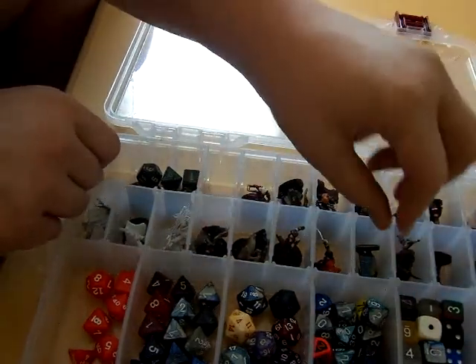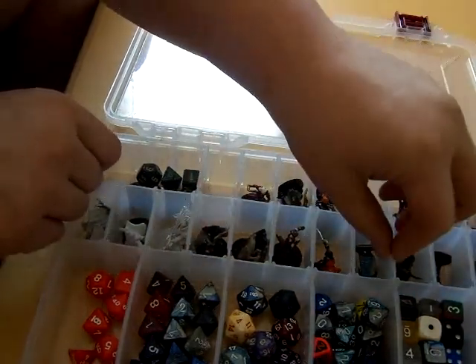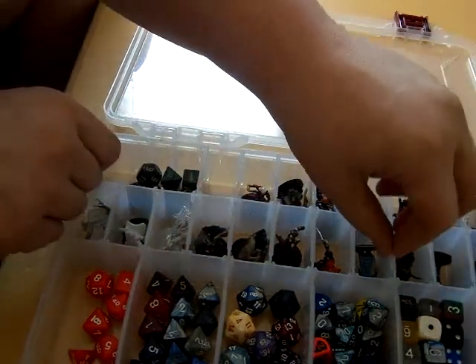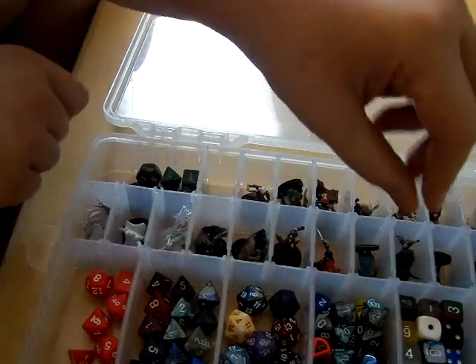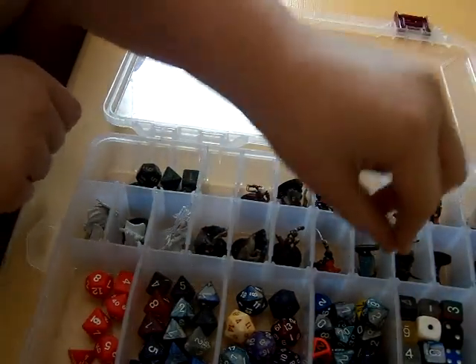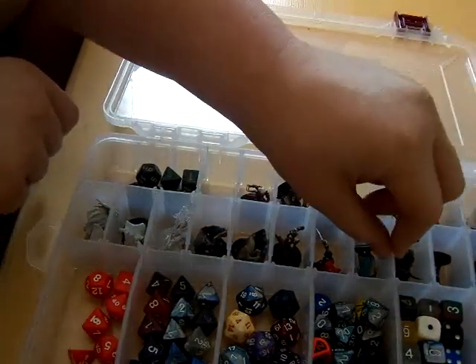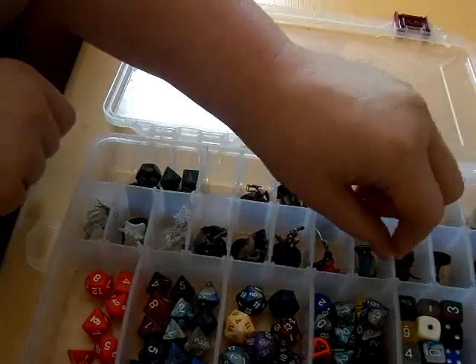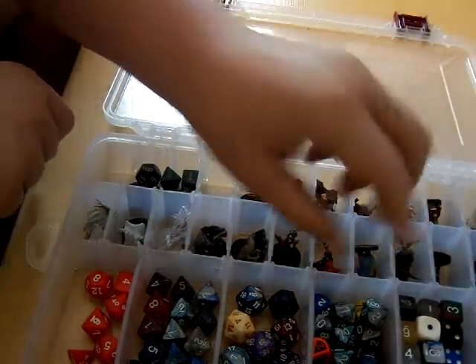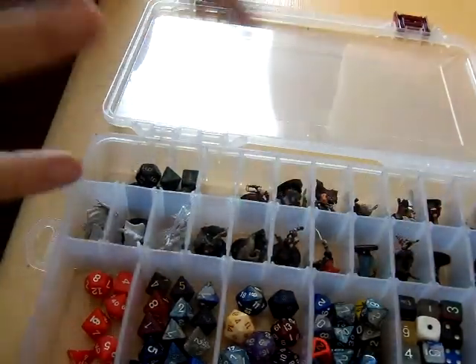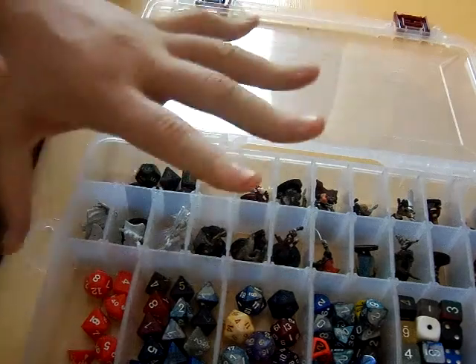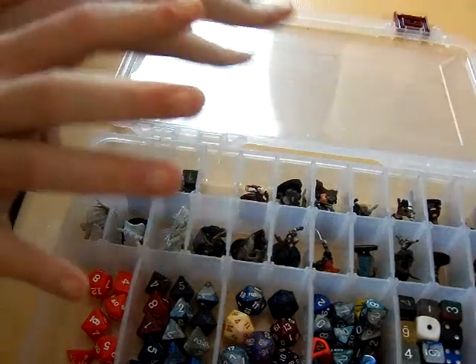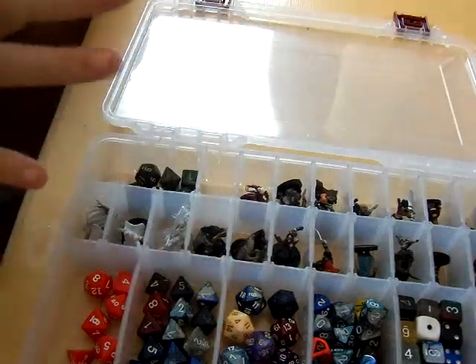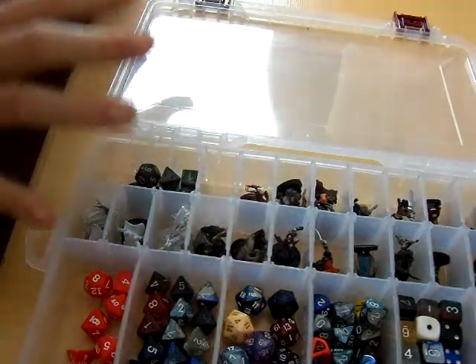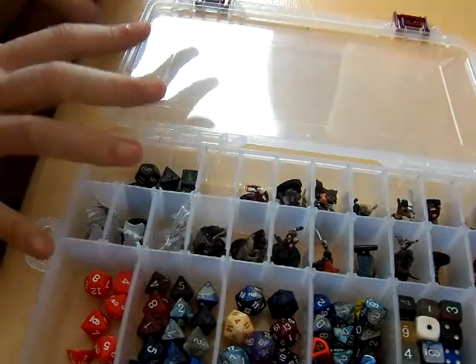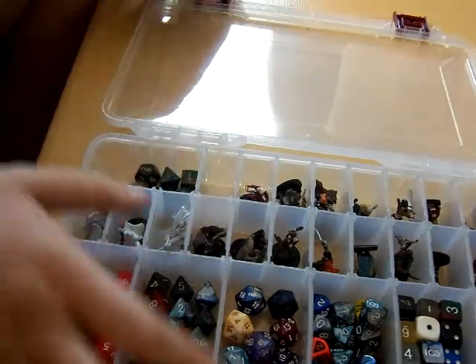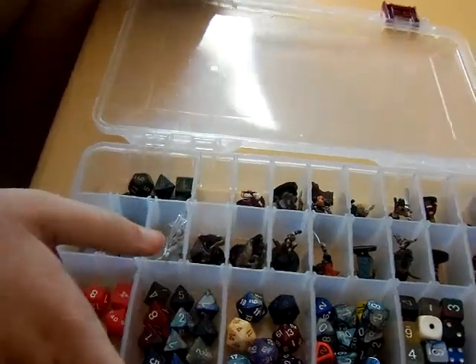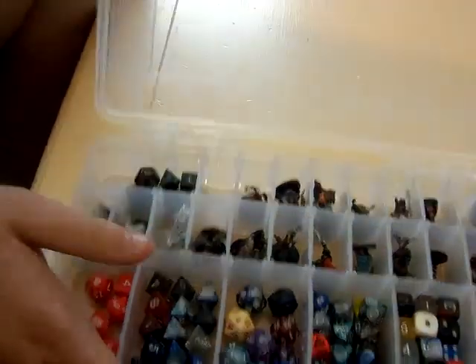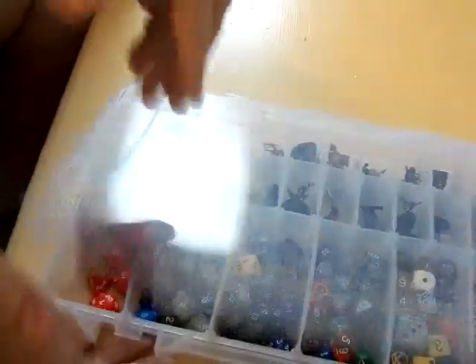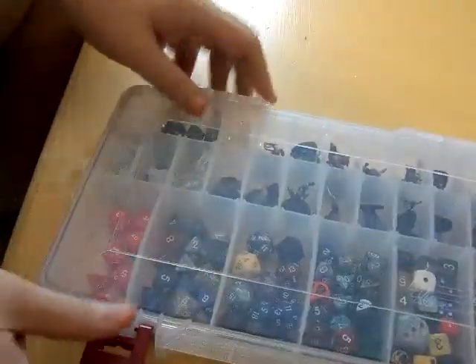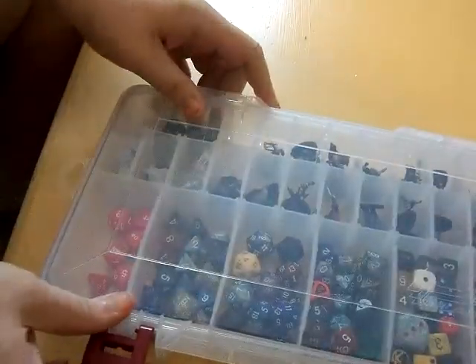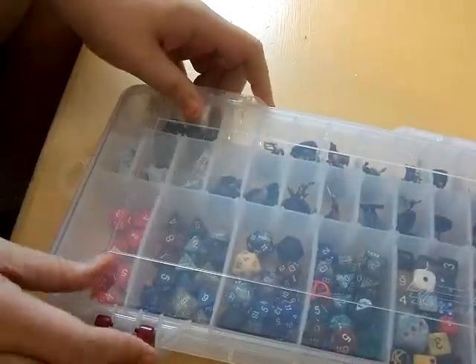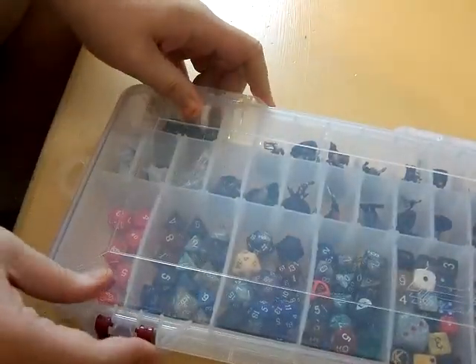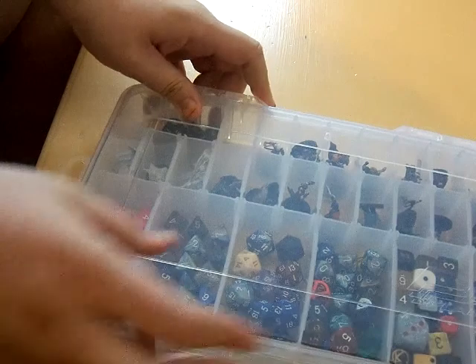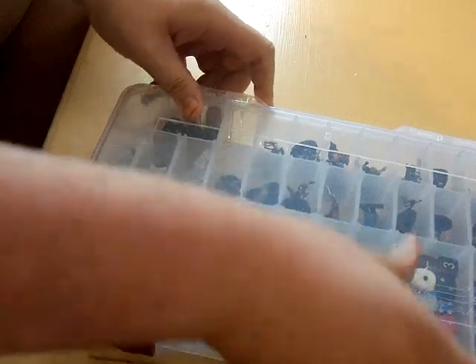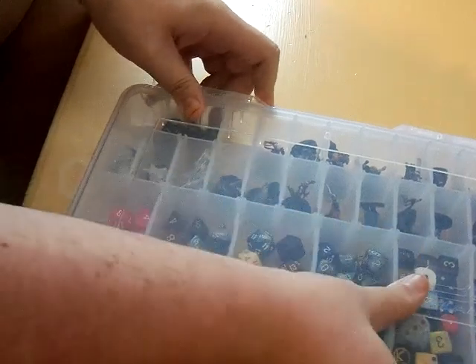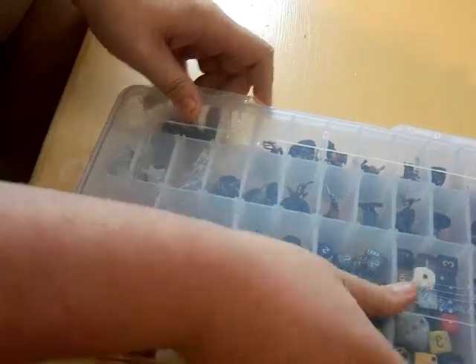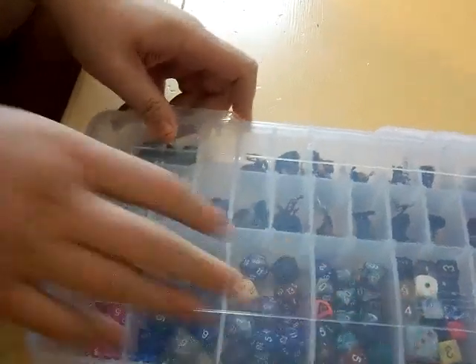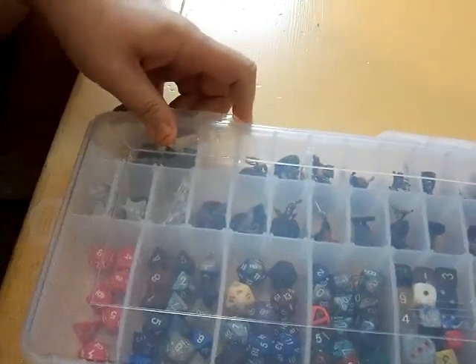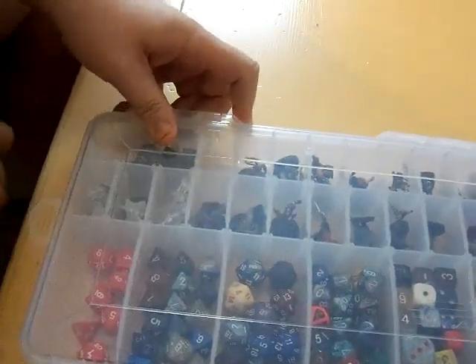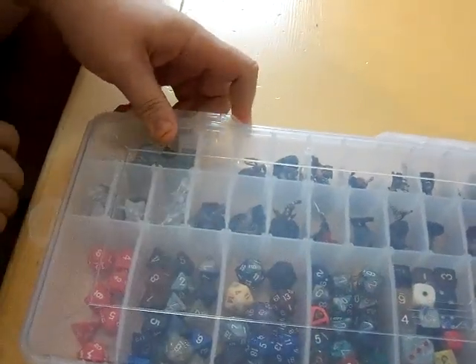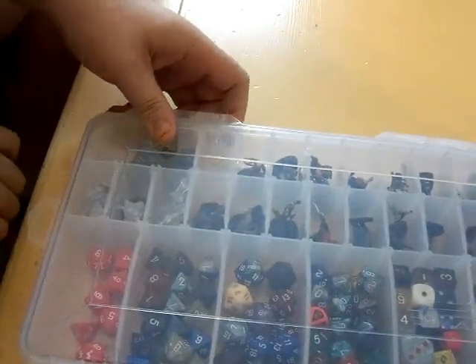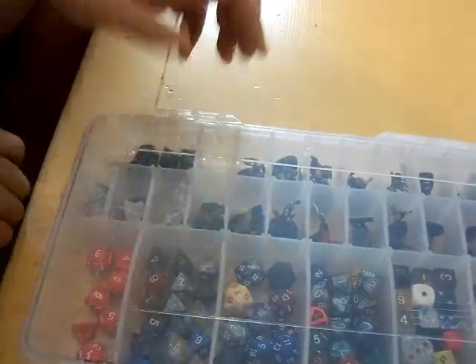The other interesting thing about this is that all these walls are removable, so you can customize and tailor this kit to however you want to do it. It's lightweight, it's durable — I haven't broken one of these yet — and it slips right into my gaming bag without any trouble.